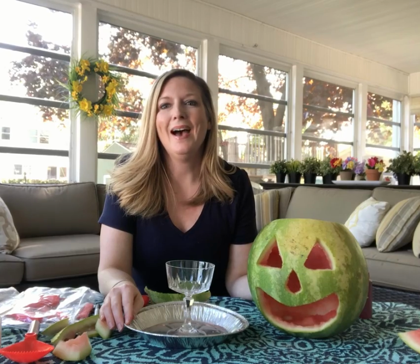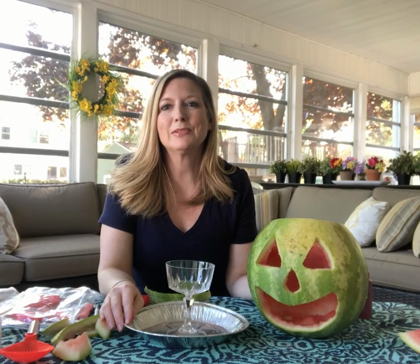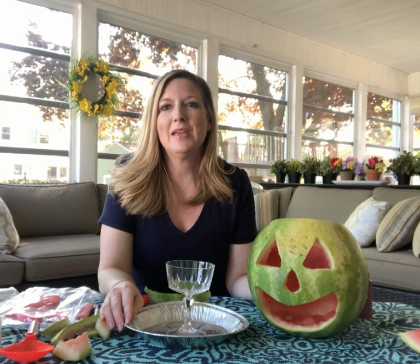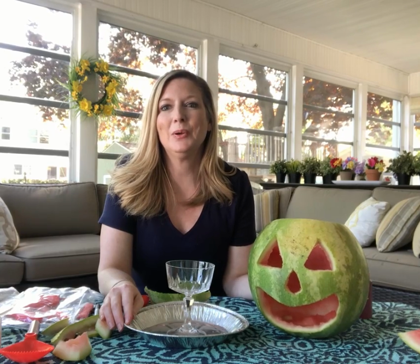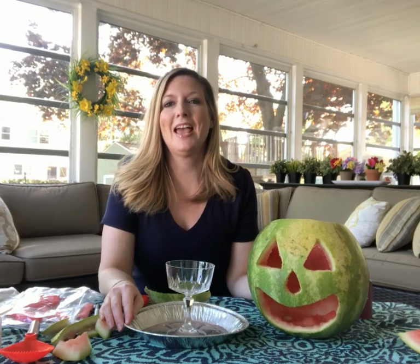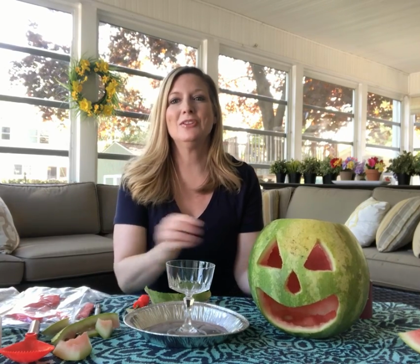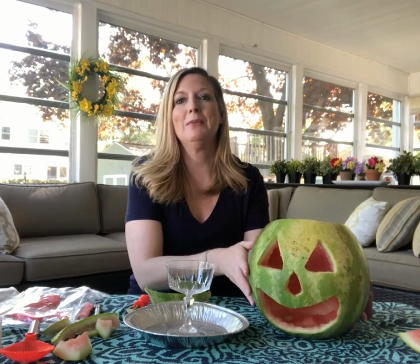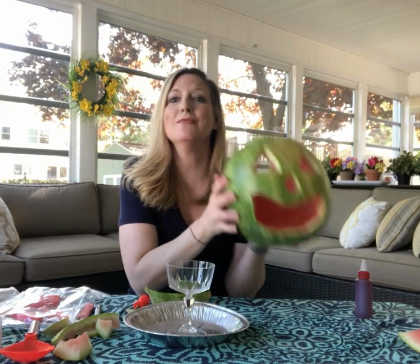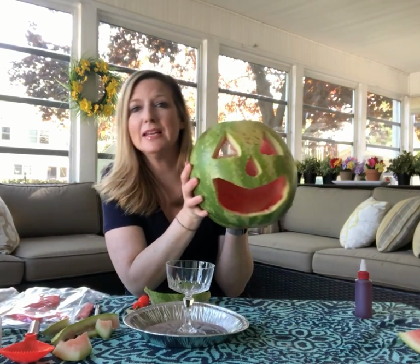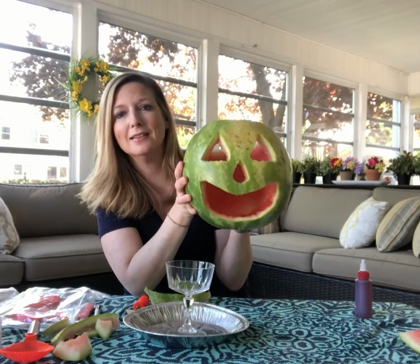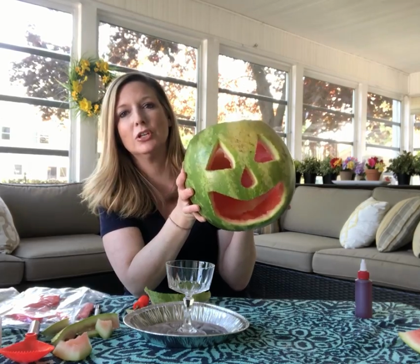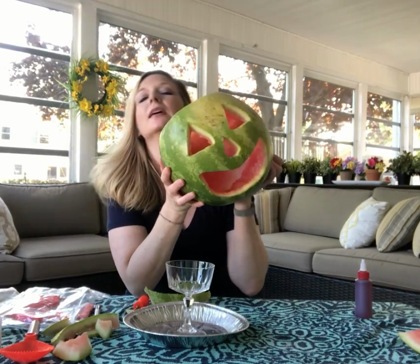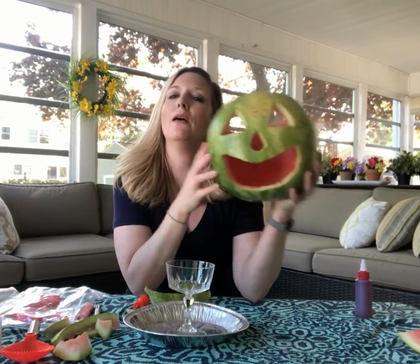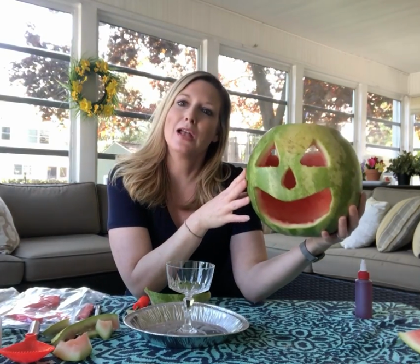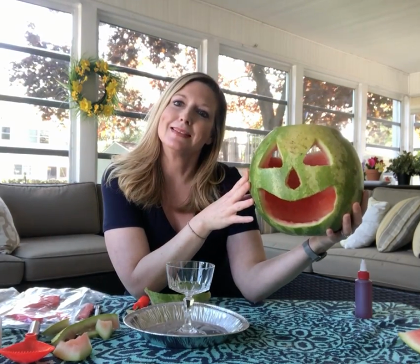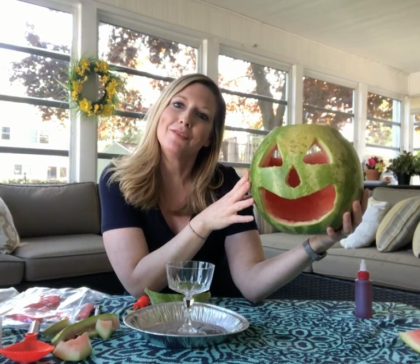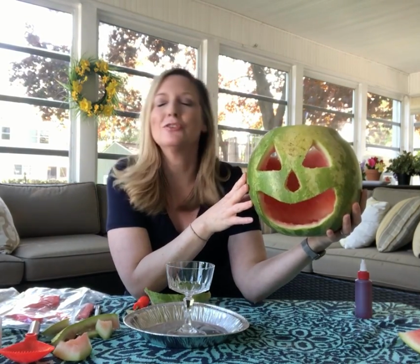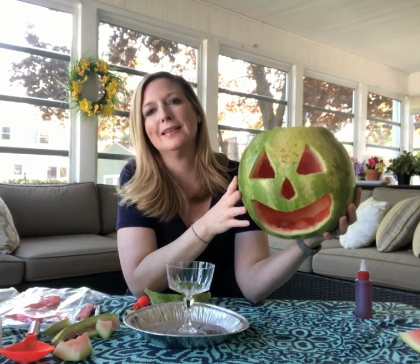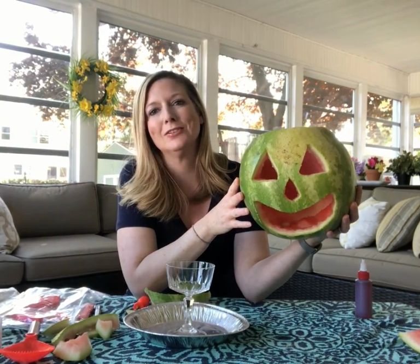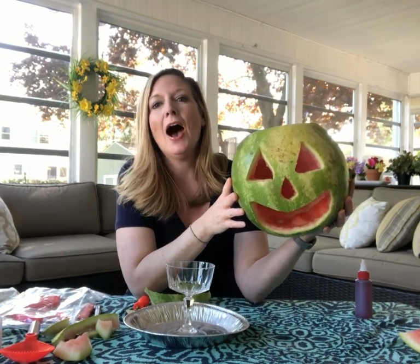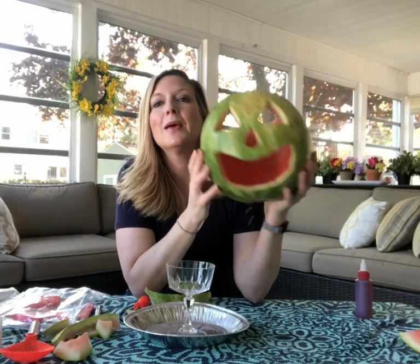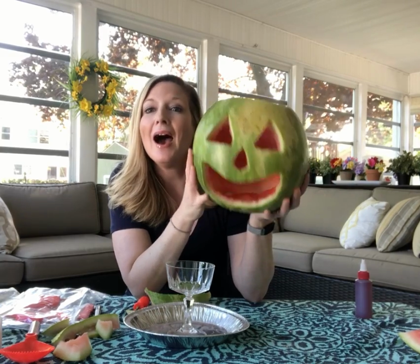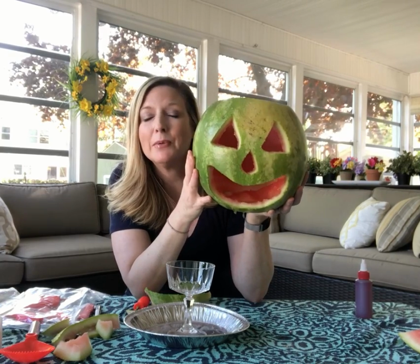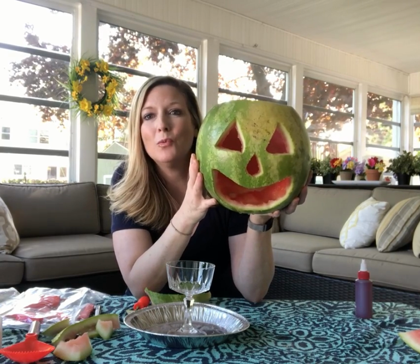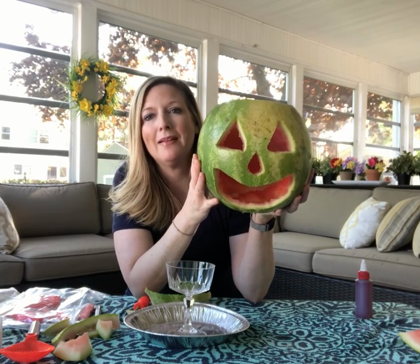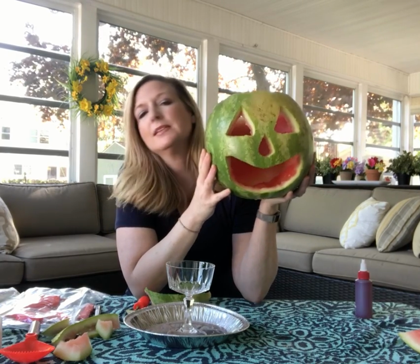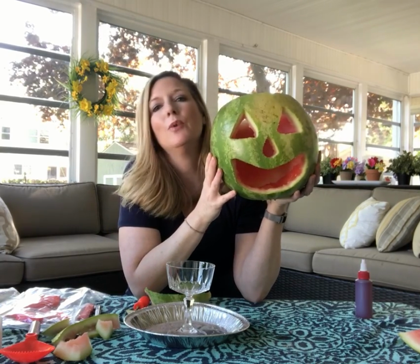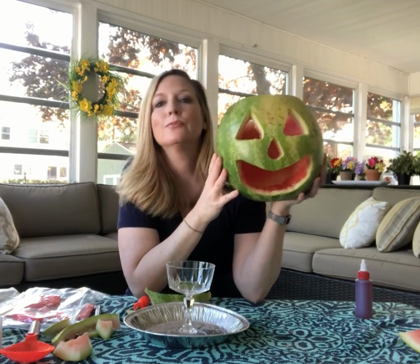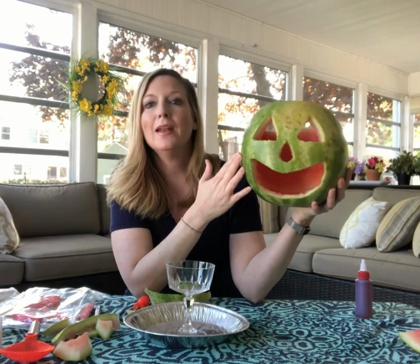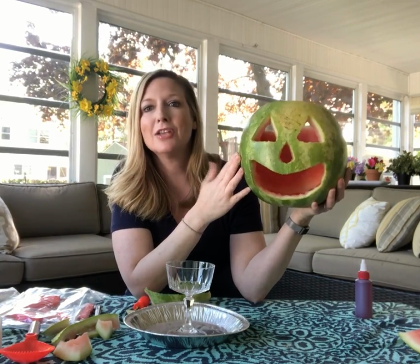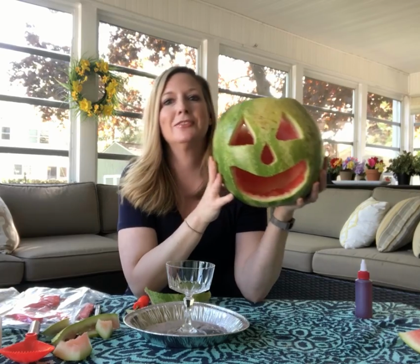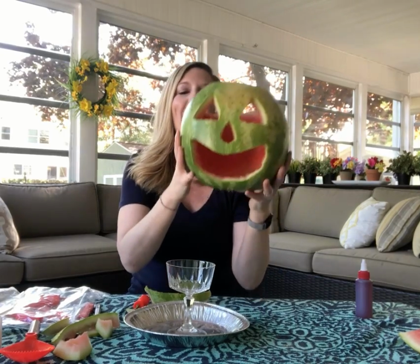Hi, it's Miss Christy from the Hickory Corner Branch, and today I want to show you how to make a vomiting jack-o-lantern. Now I know it's not really the time of year for jack-o-lanterns, but I just made one out of a watermelon because I think, why not? Why not have a jack-o-lantern year-round?